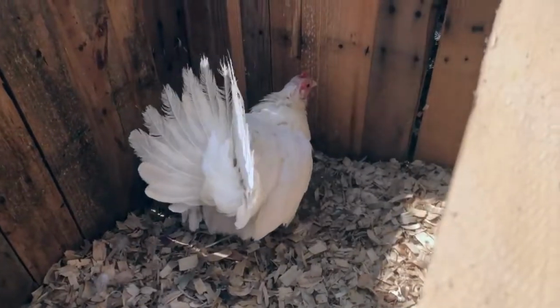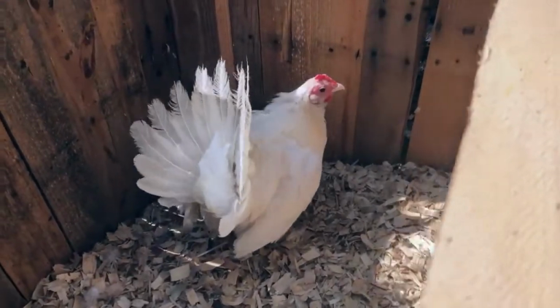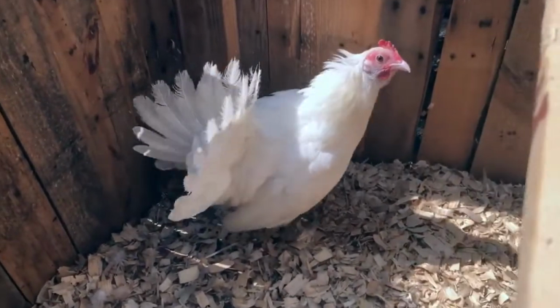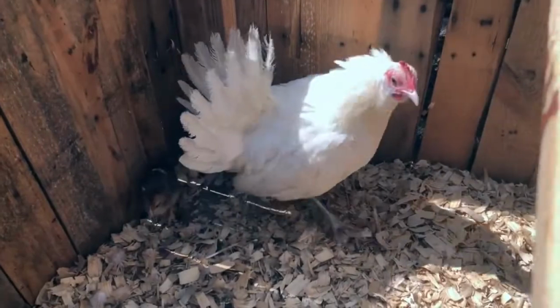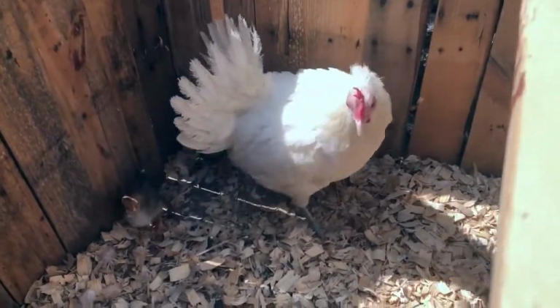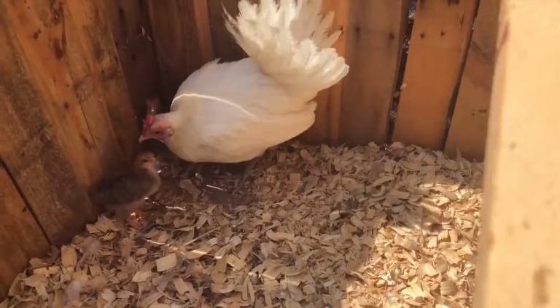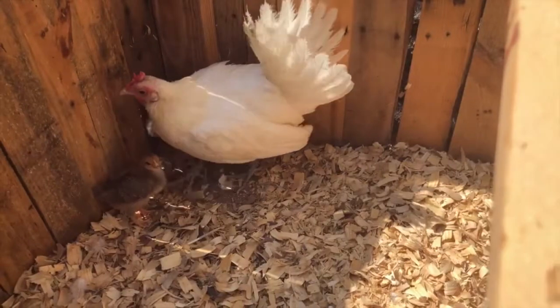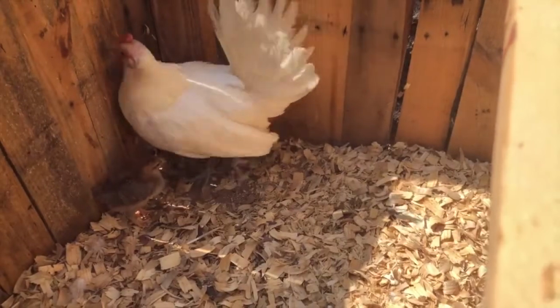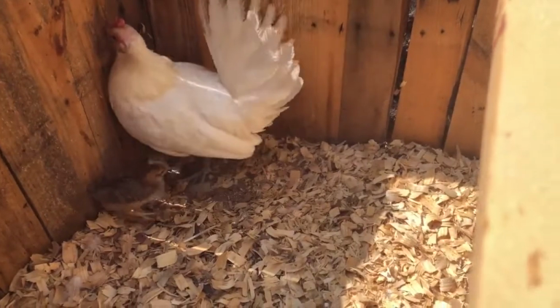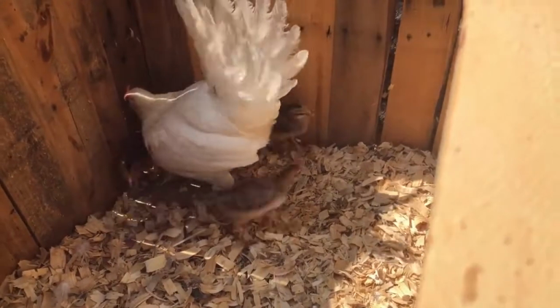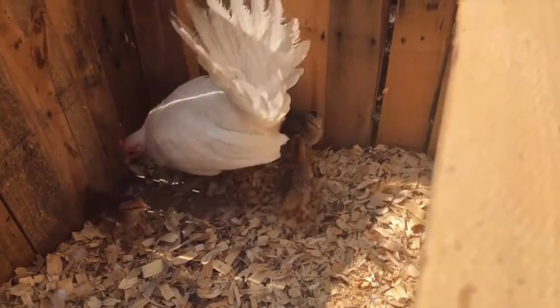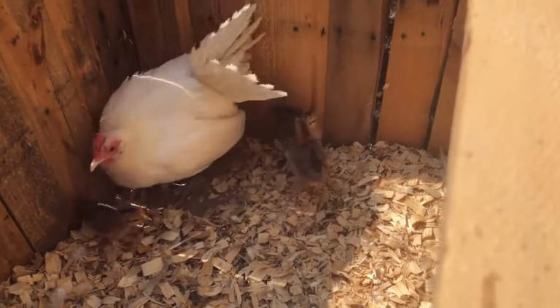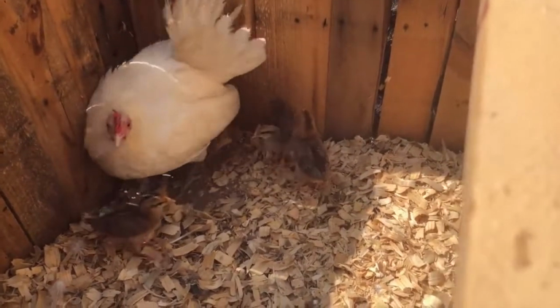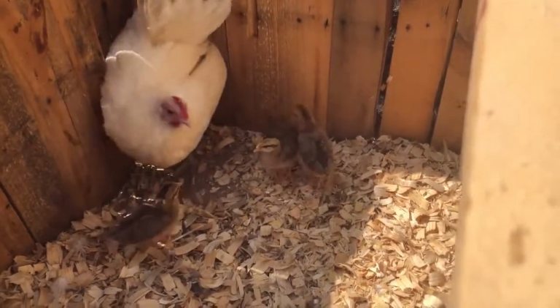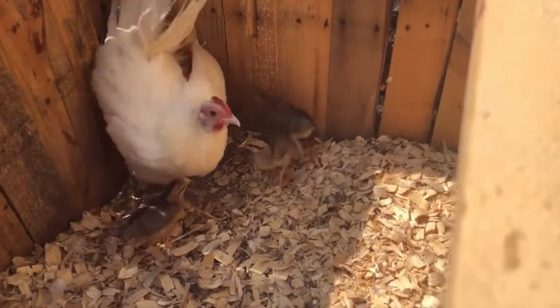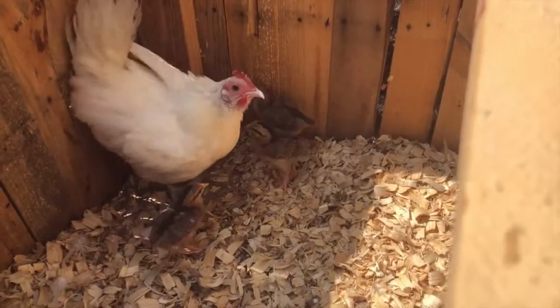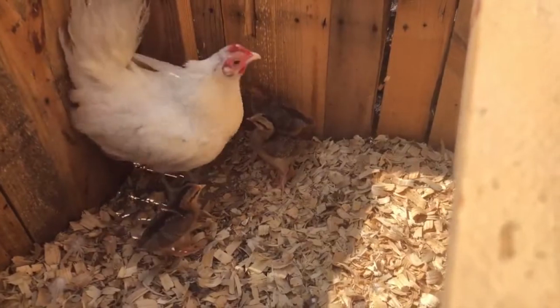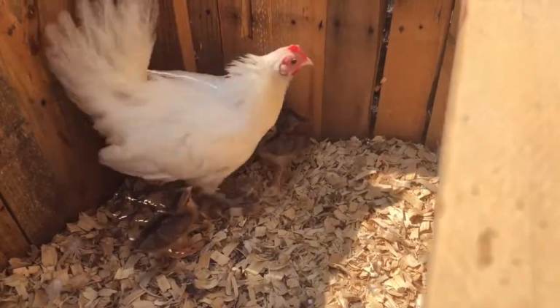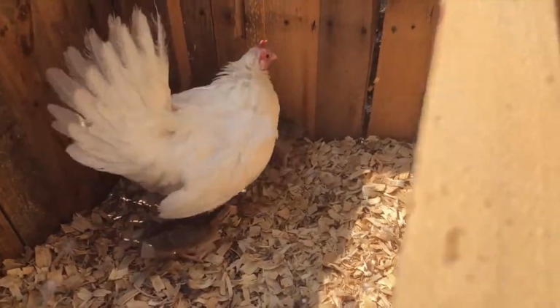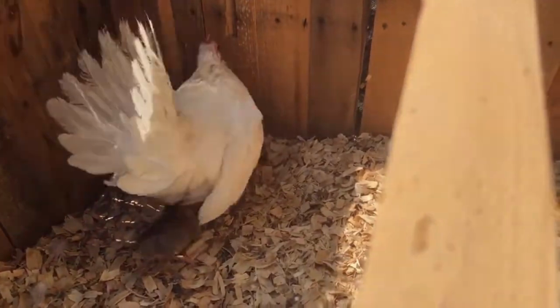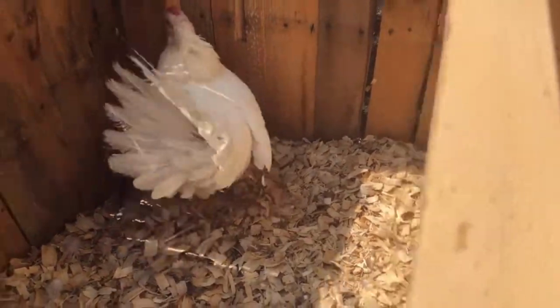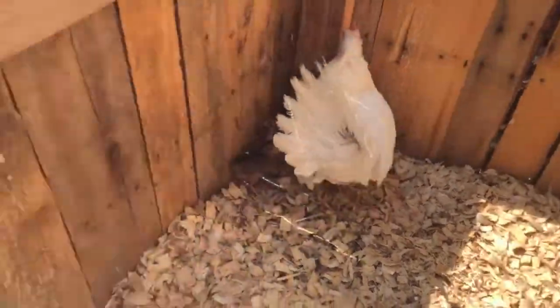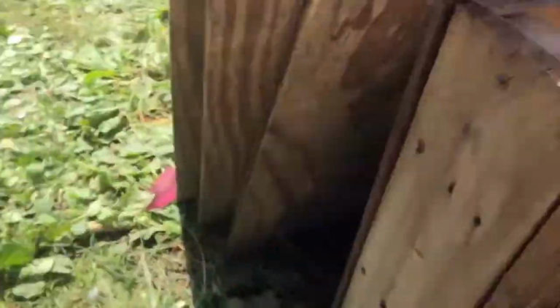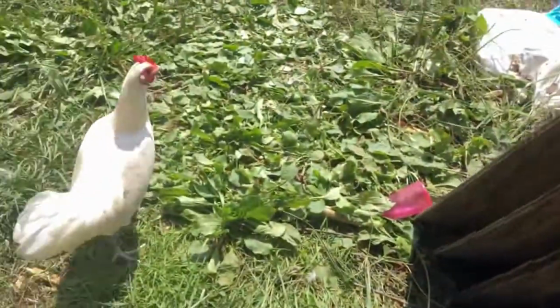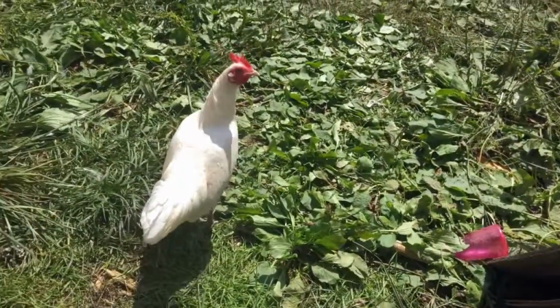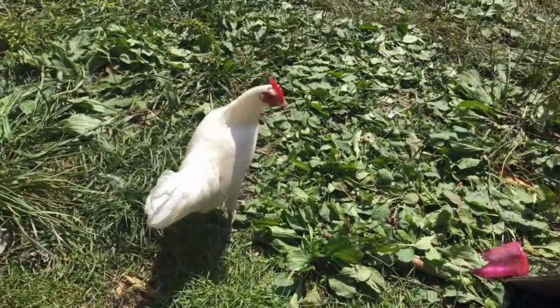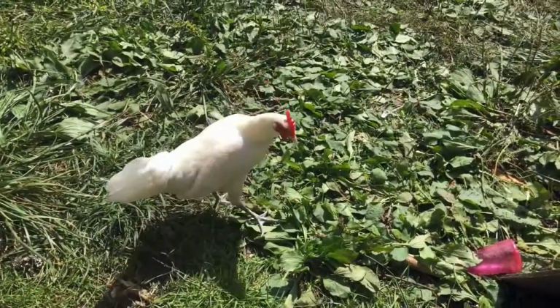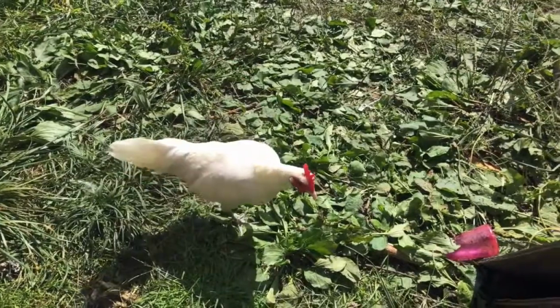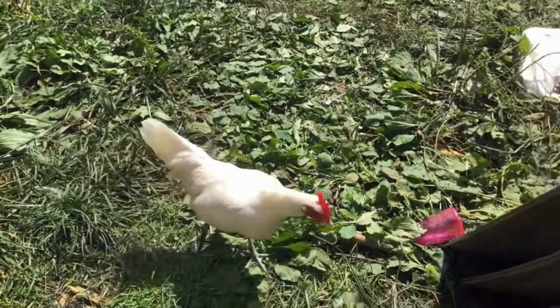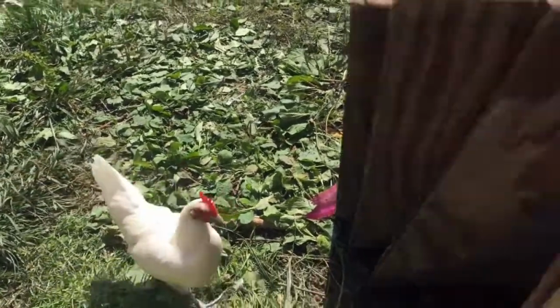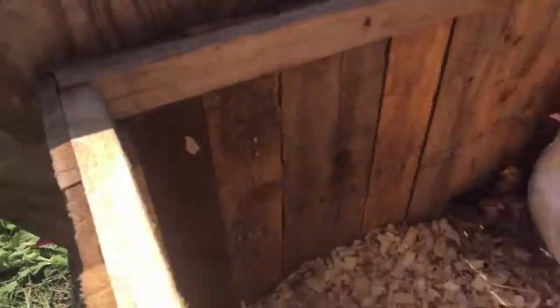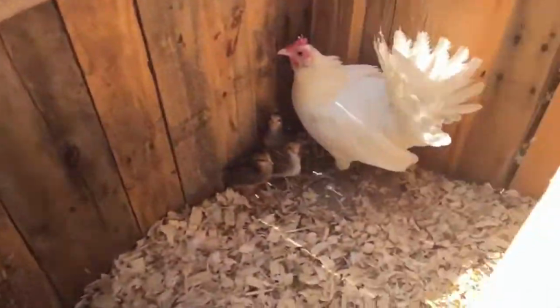A little update on the Dorkings here. Here's my white phoenix — her name is Topaz. She's a daughter of Opal. And Opal's coming over here to check us out while we're talking about her foster grandchildren.